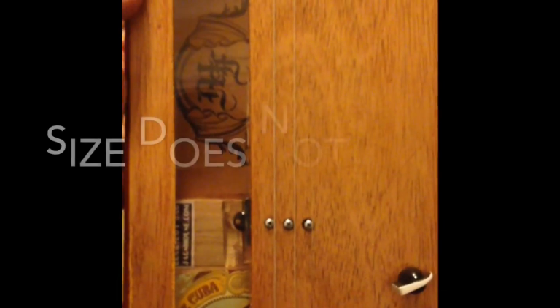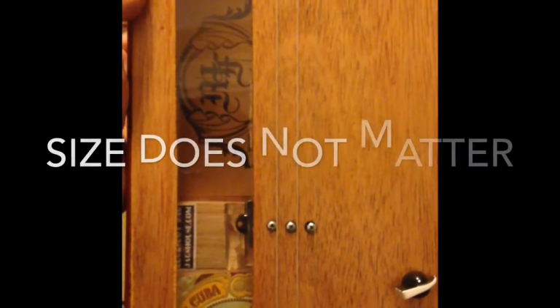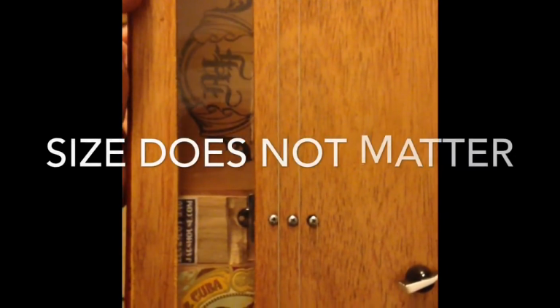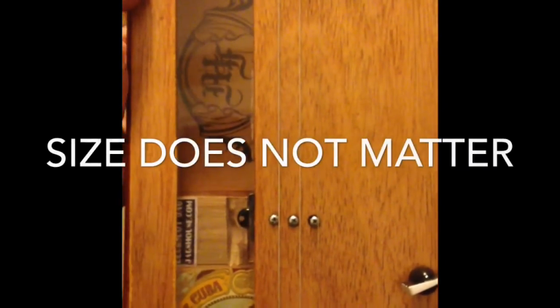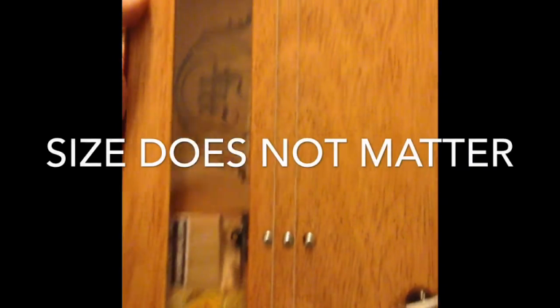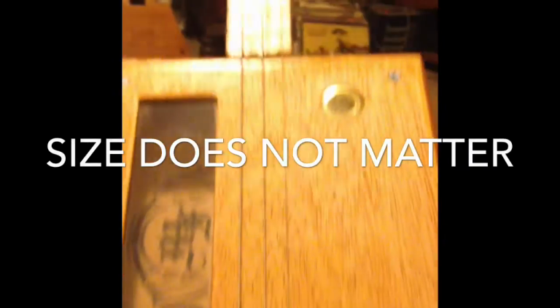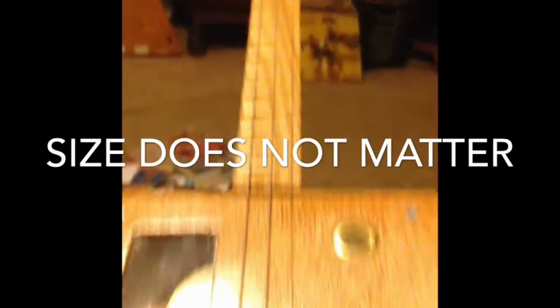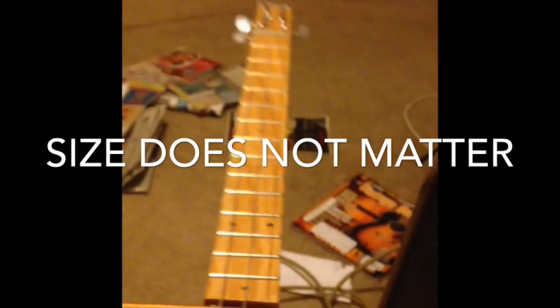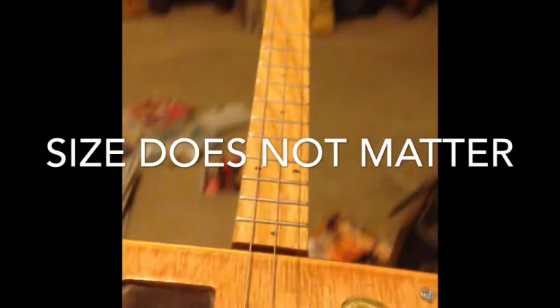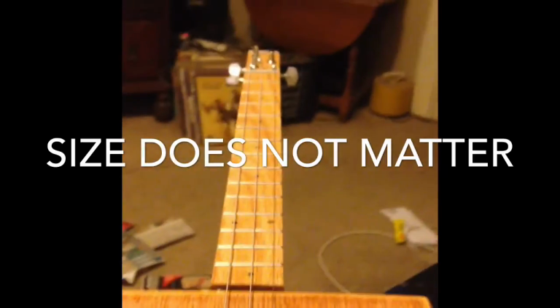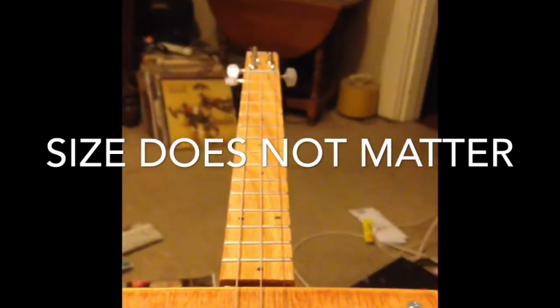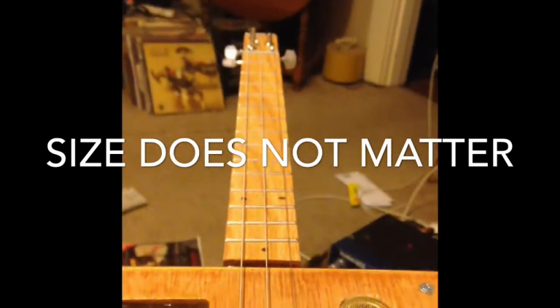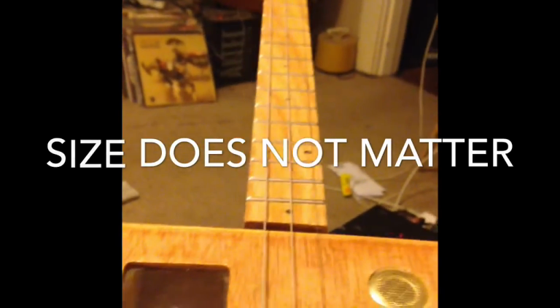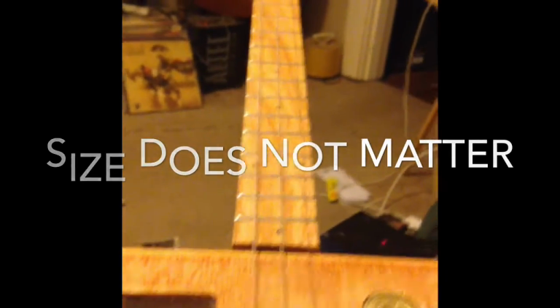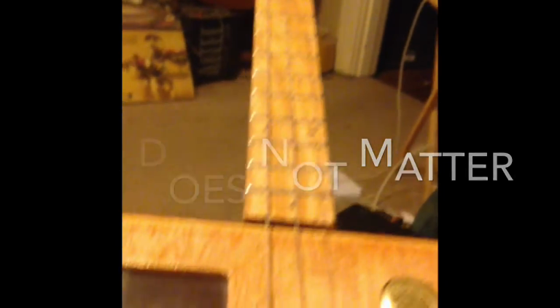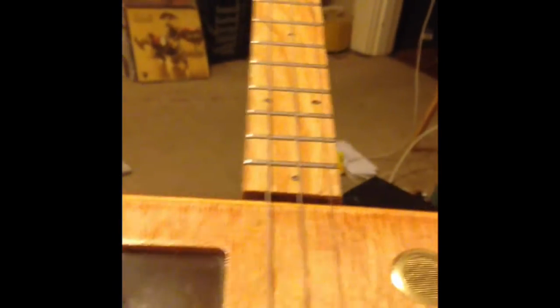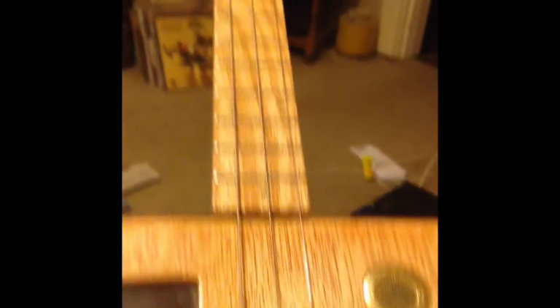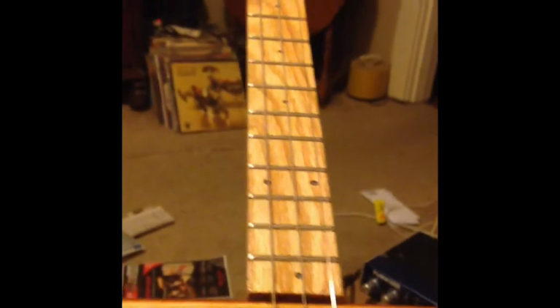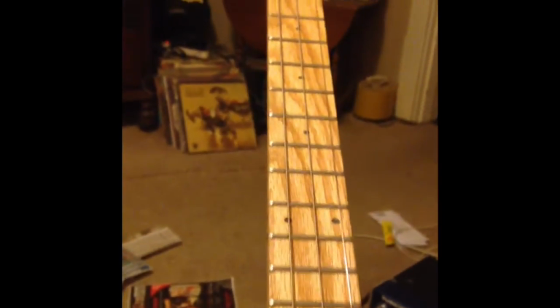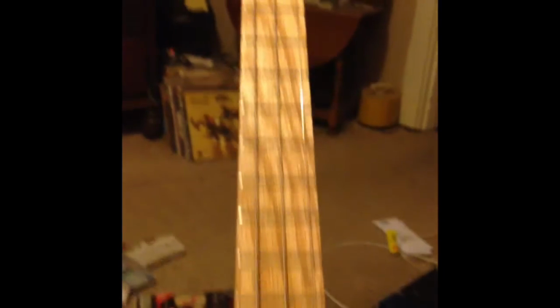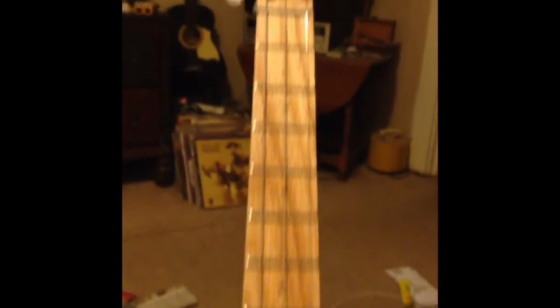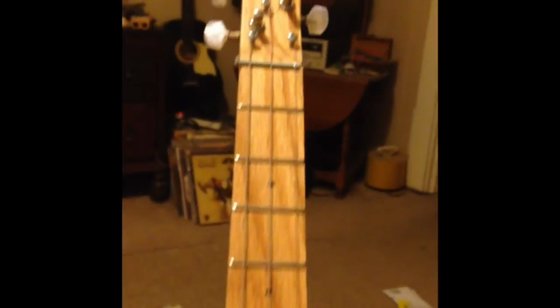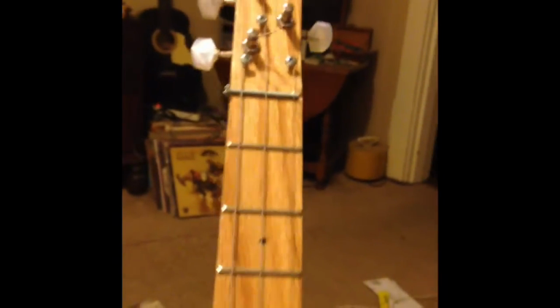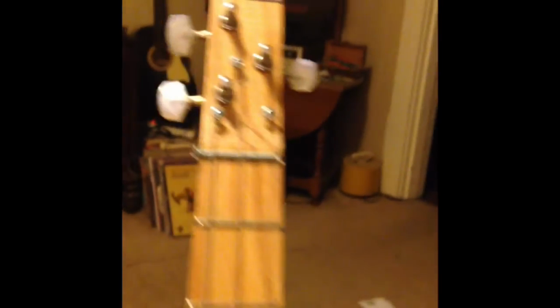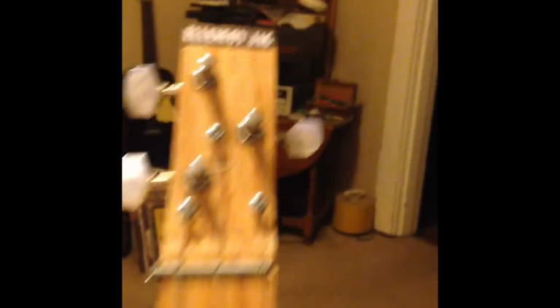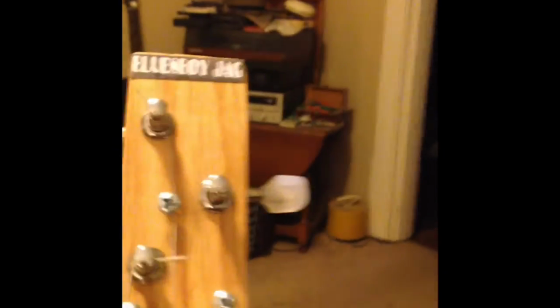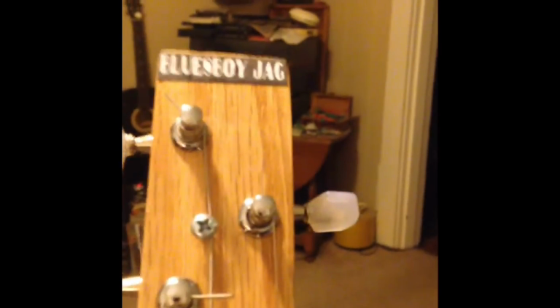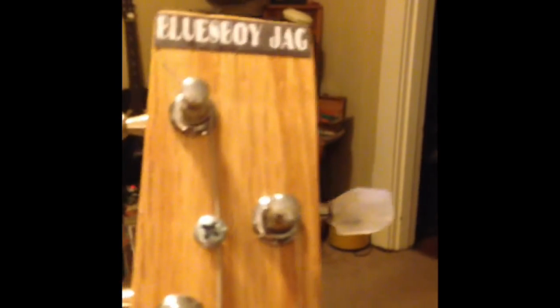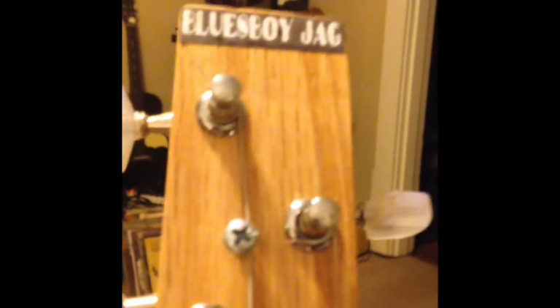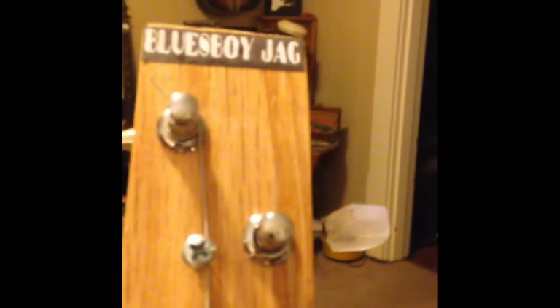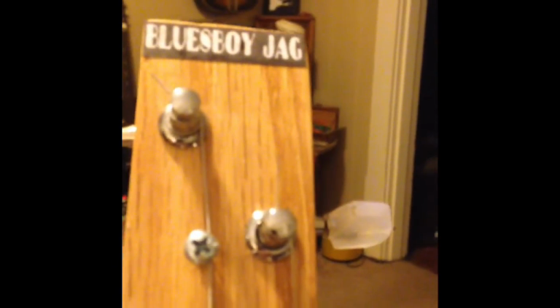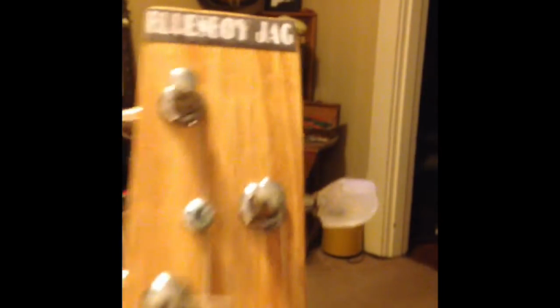This is a three stringer with a red oak neck. Three strings, three tuners. Blues Boy Jag logo up at the top.